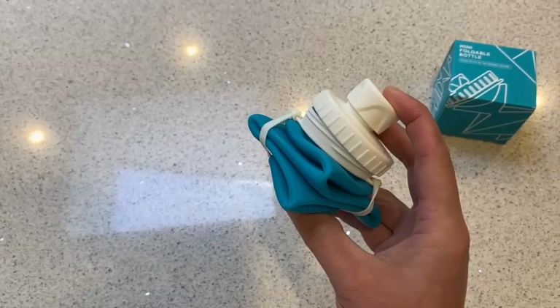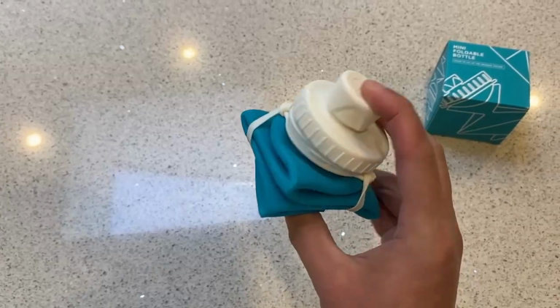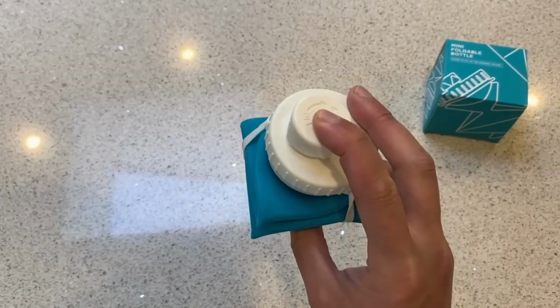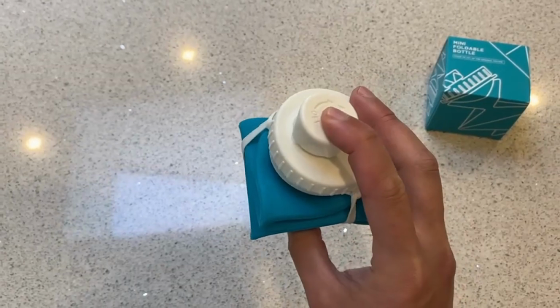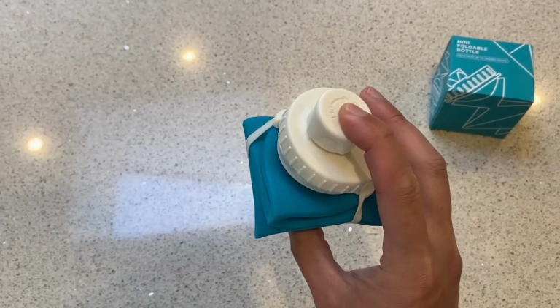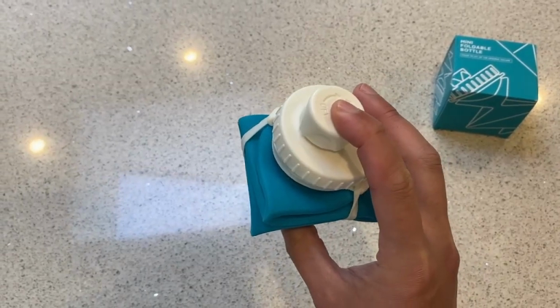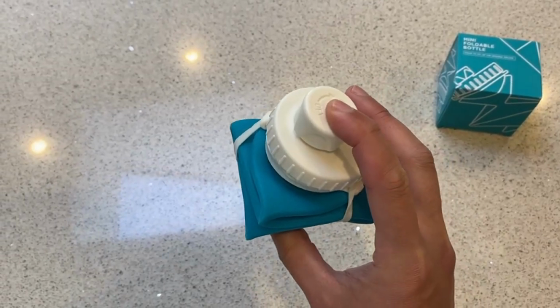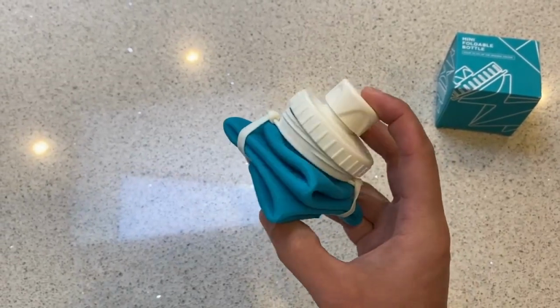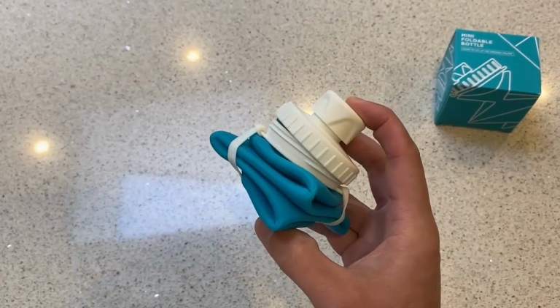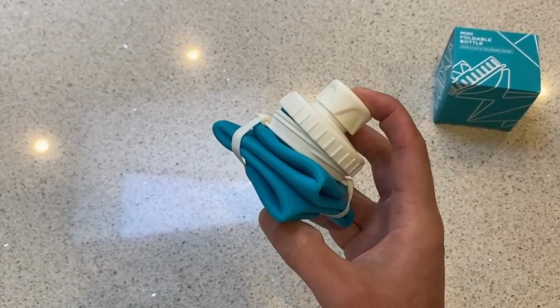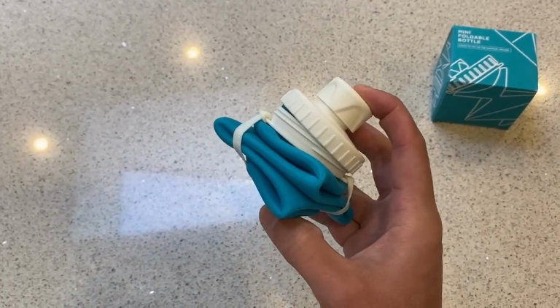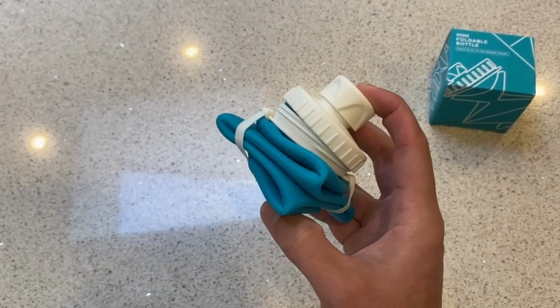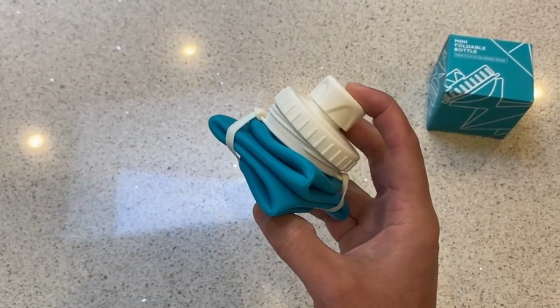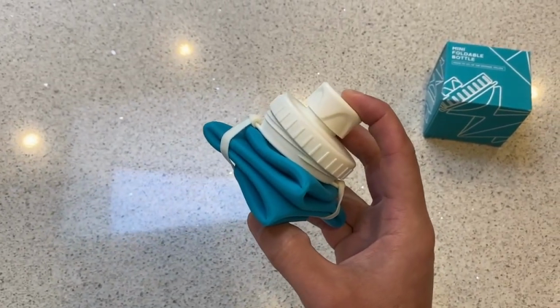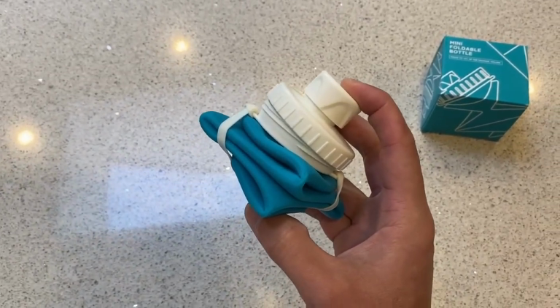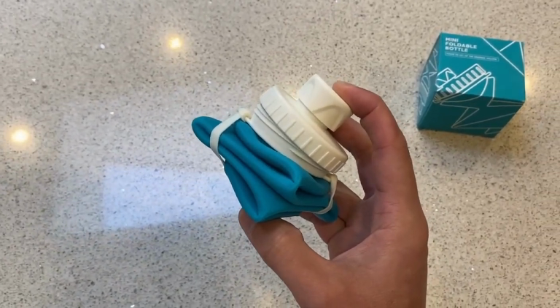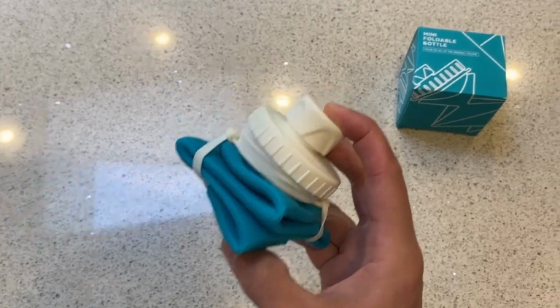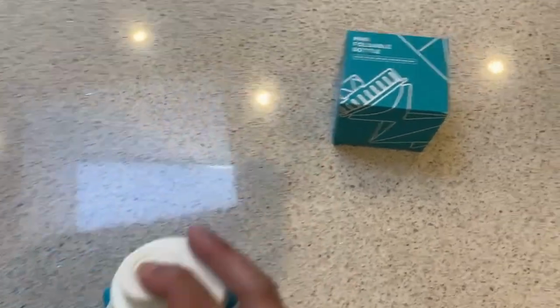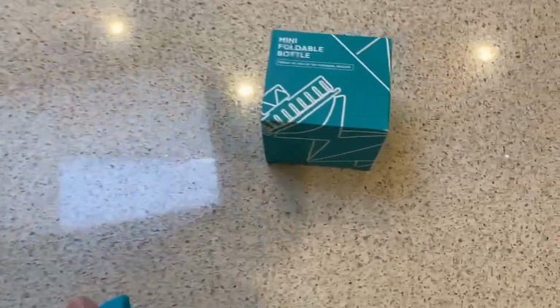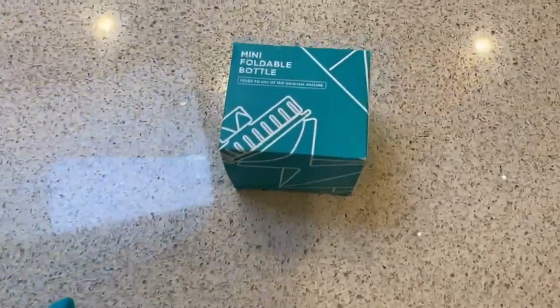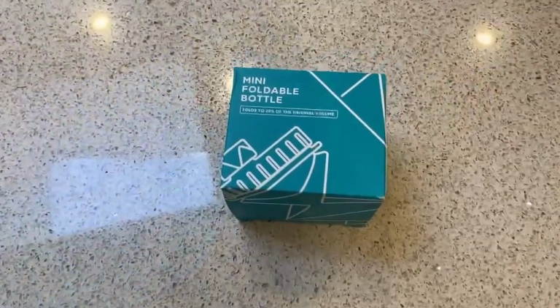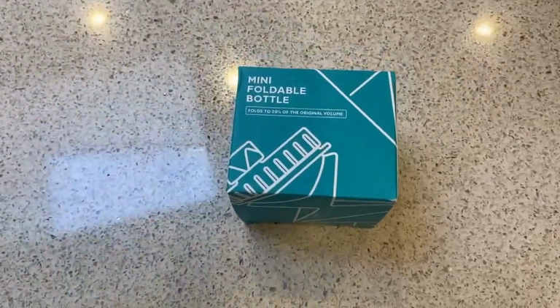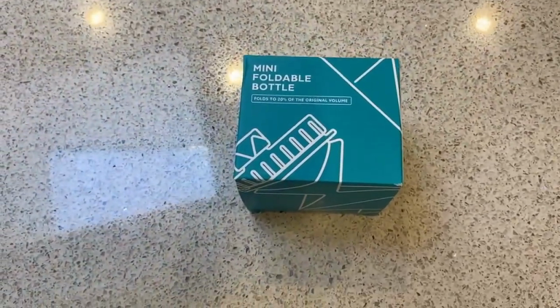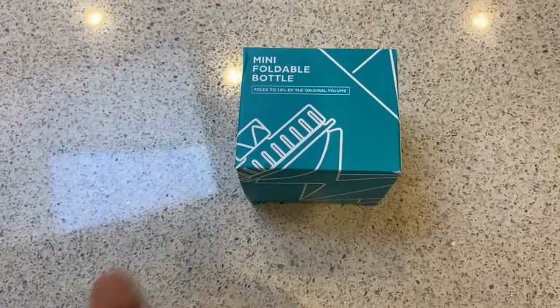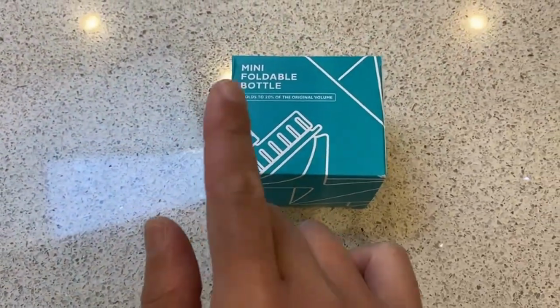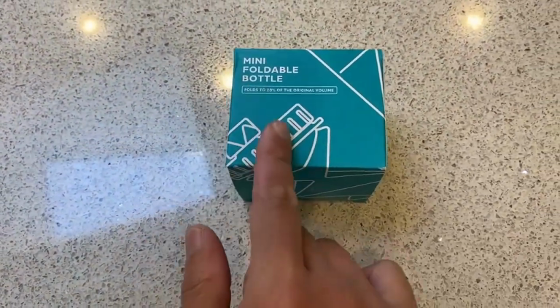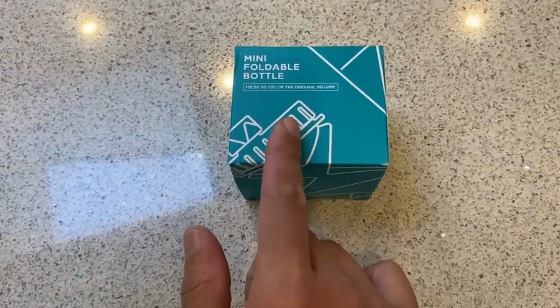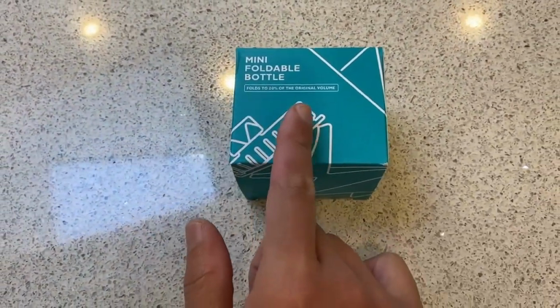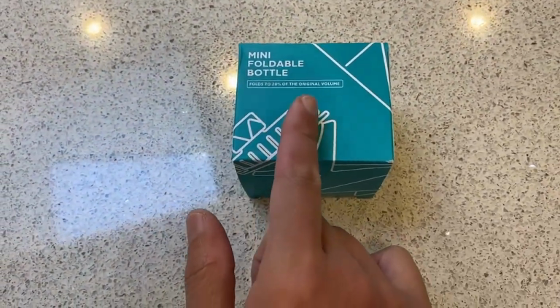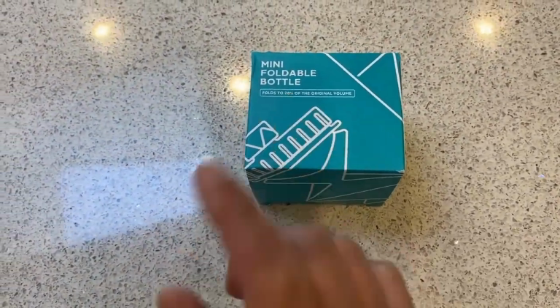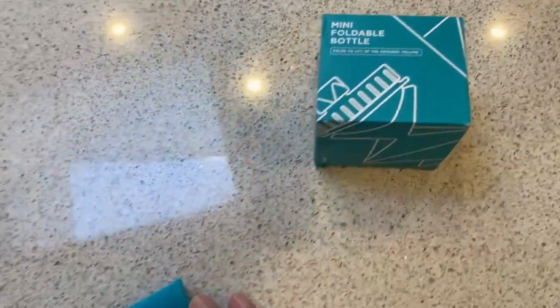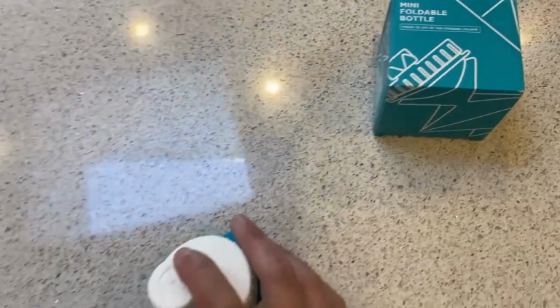Welcome to the special made 20 ounce collapsible drink bottle made from BPA-free silicone. As you can see from the box — it's a nice little box — it folds to 20% of the original volume.